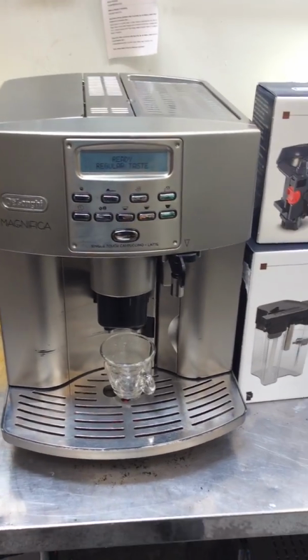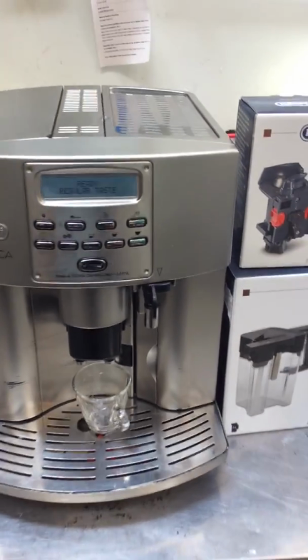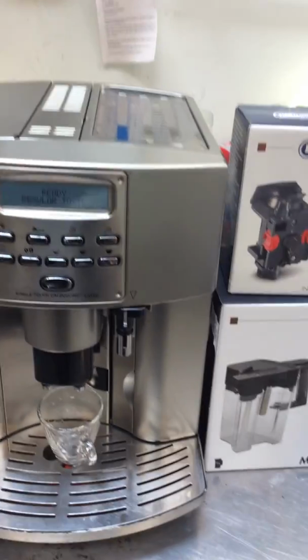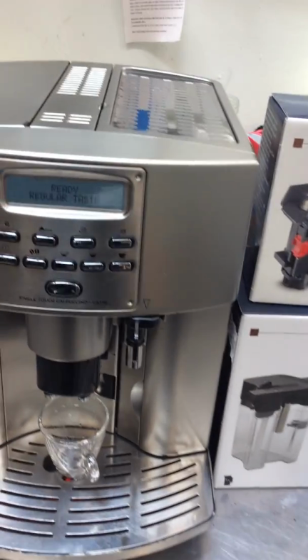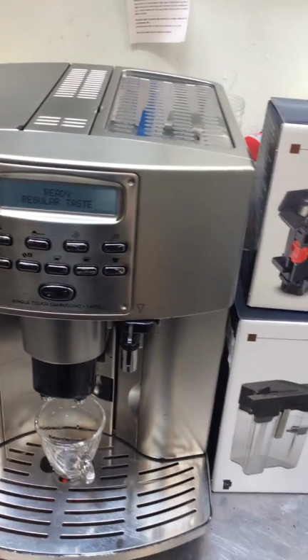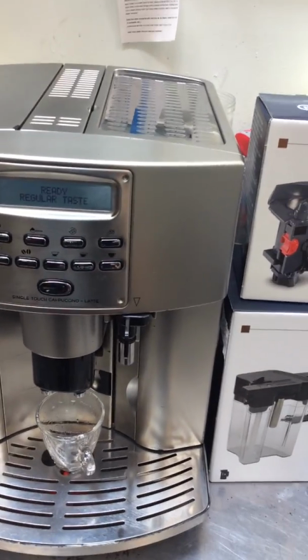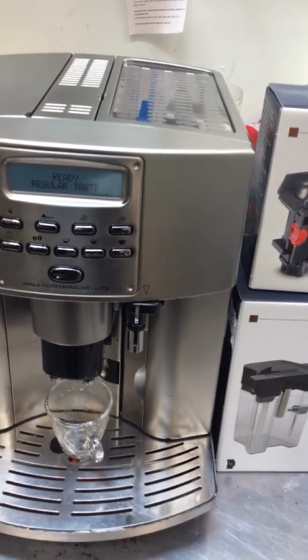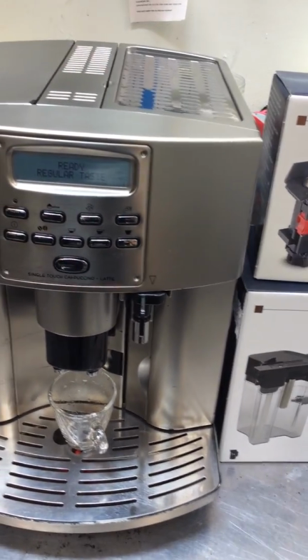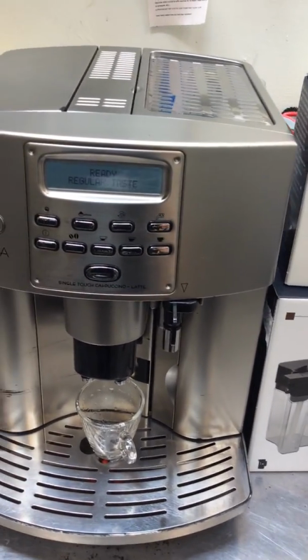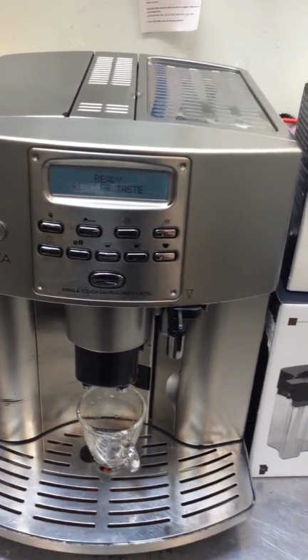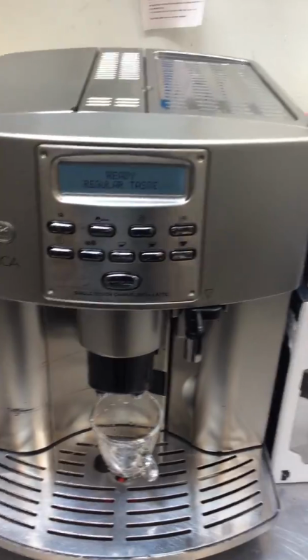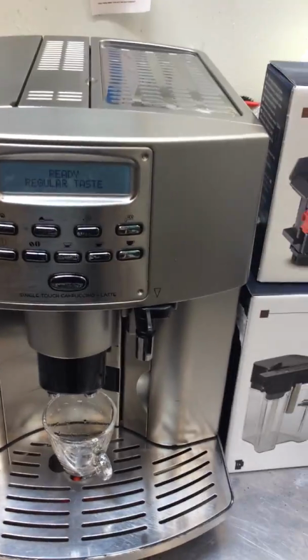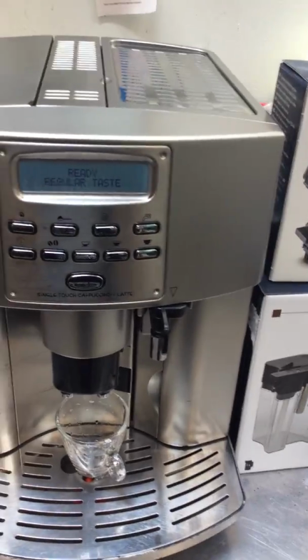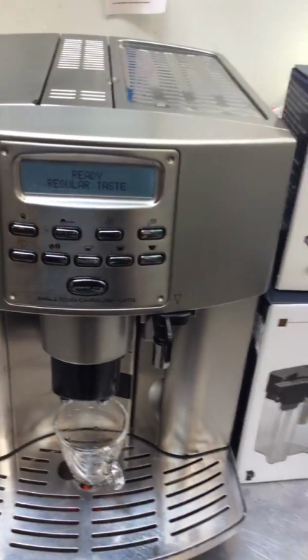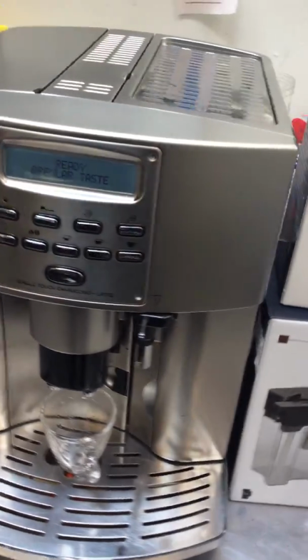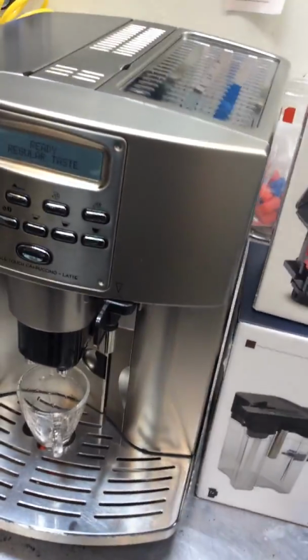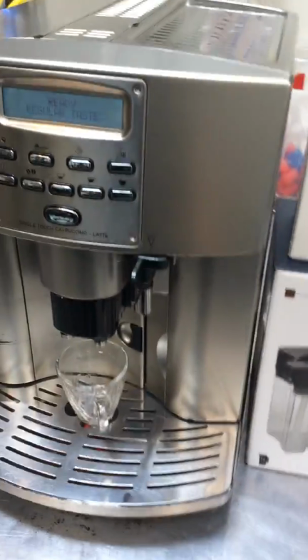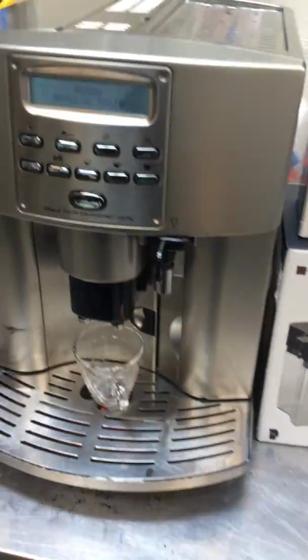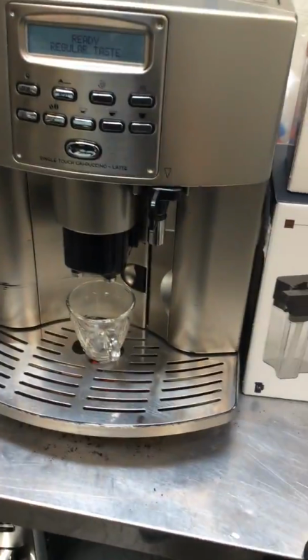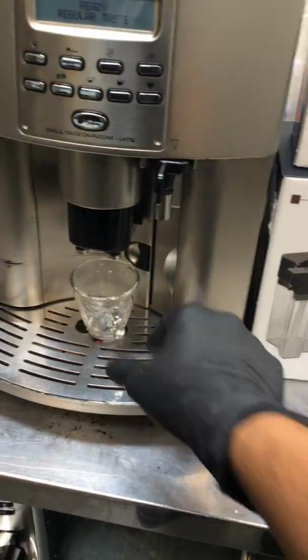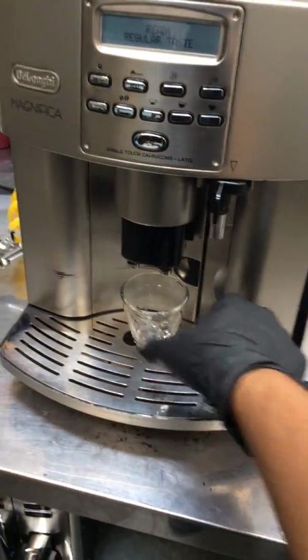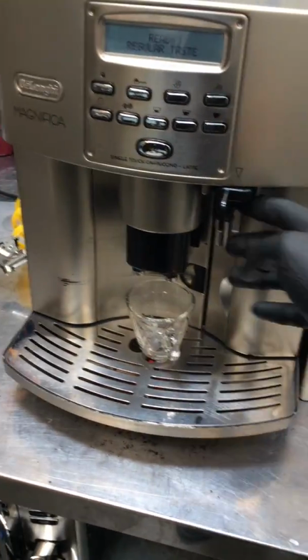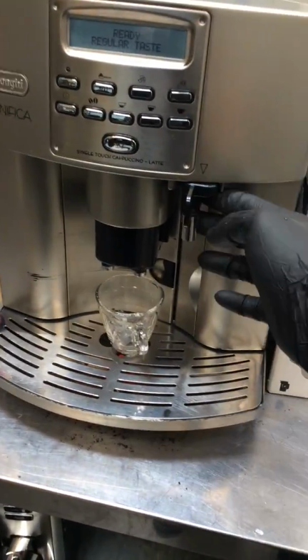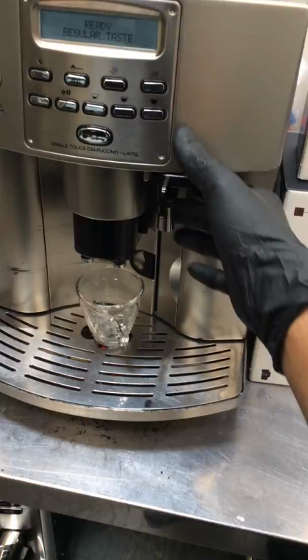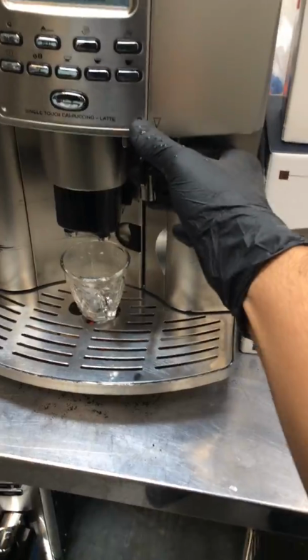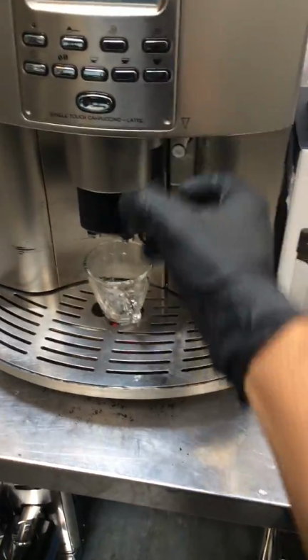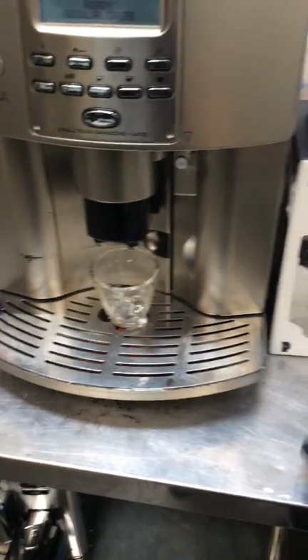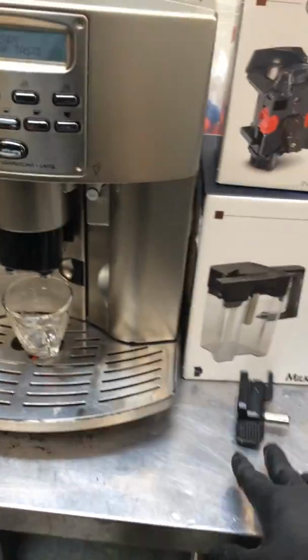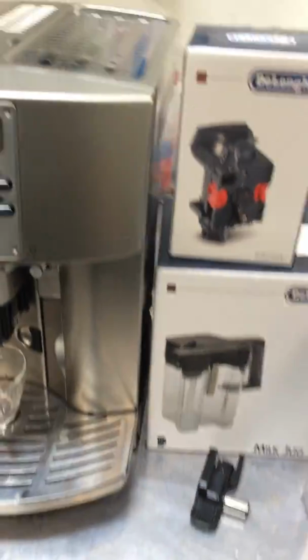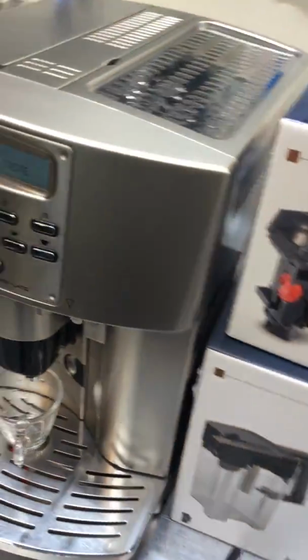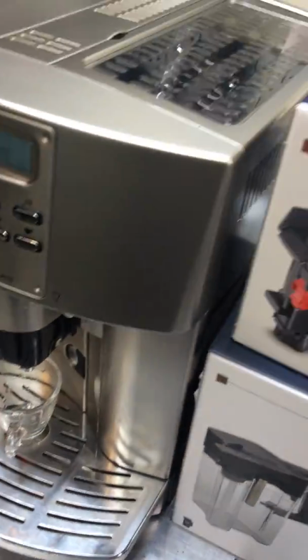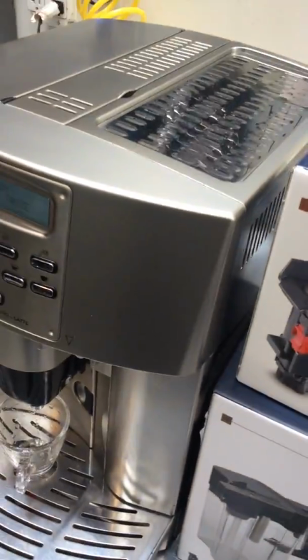Hello everyone, welcome to Canon Coffee. Here we have the Longy Magnific Espresso Machine. This machine was brought here because it was making a lot of noises inside, and the coupling cladafo needed to be replaced as well.